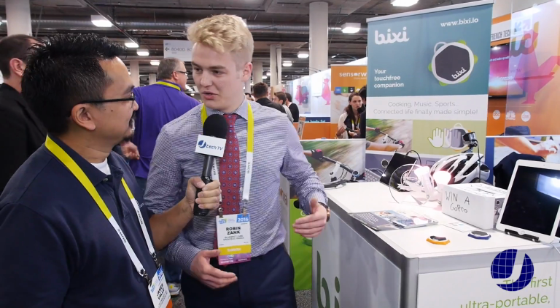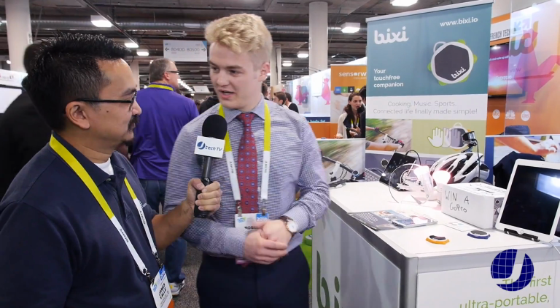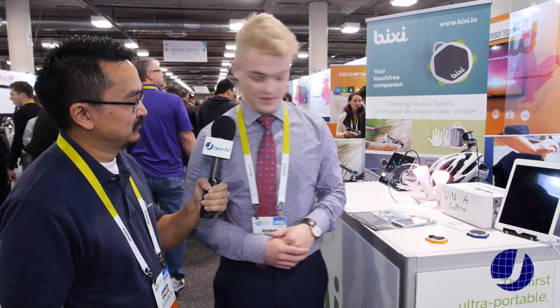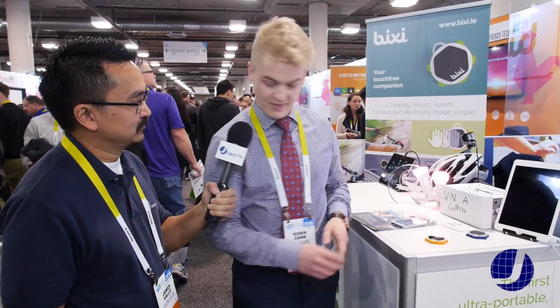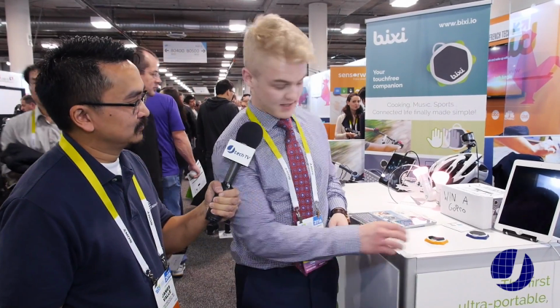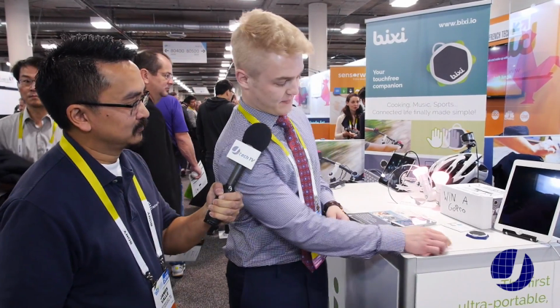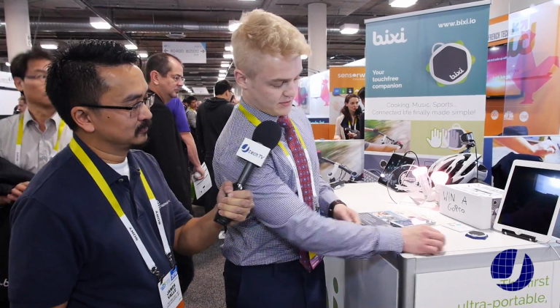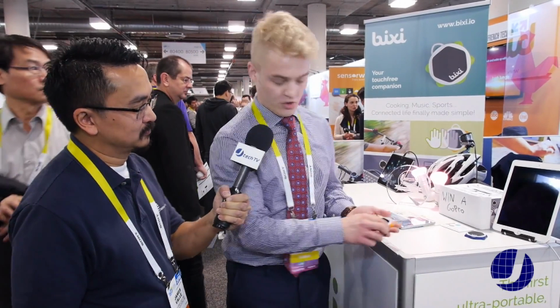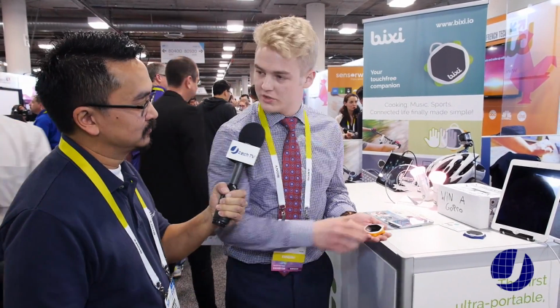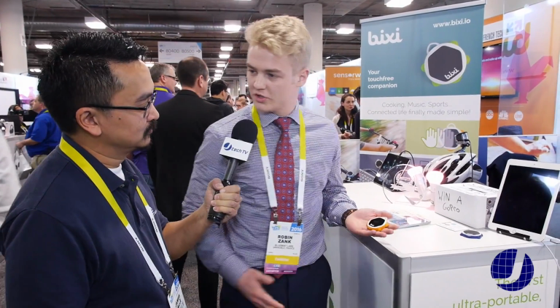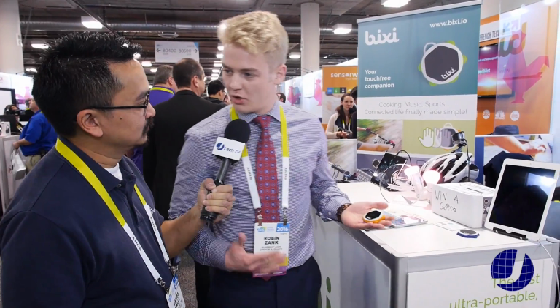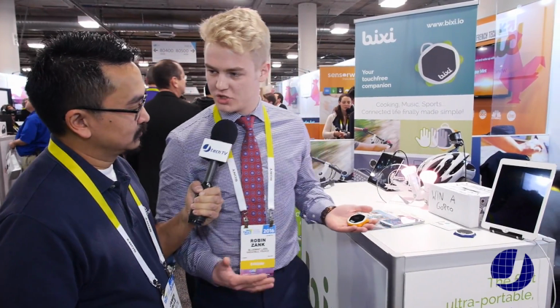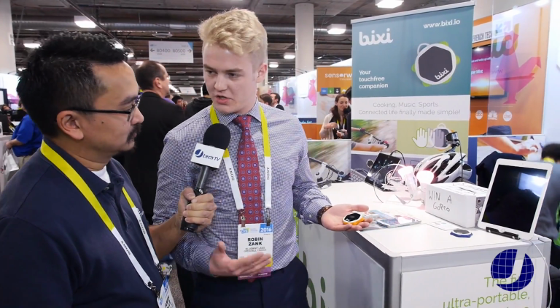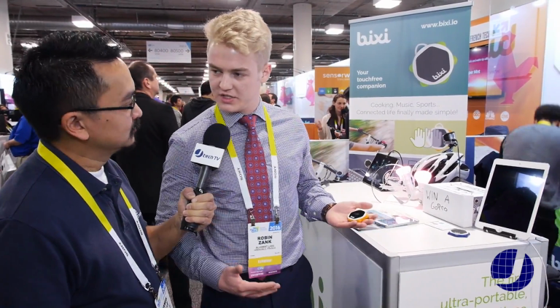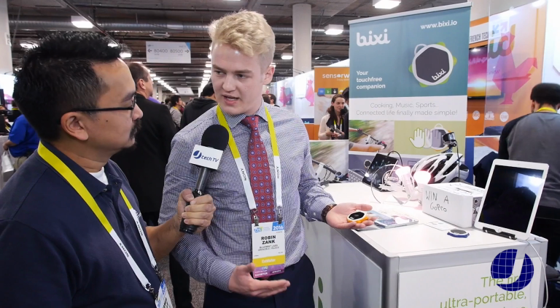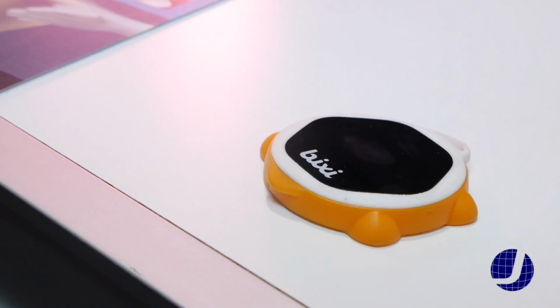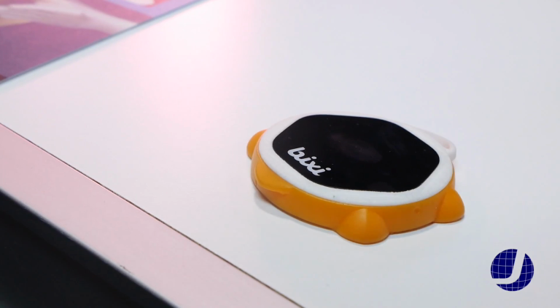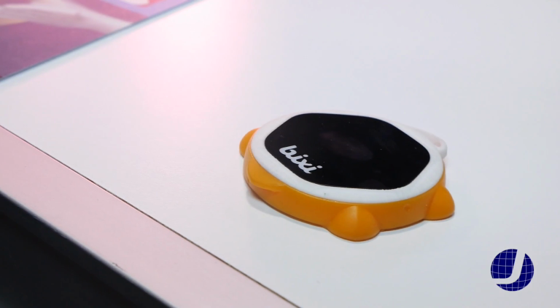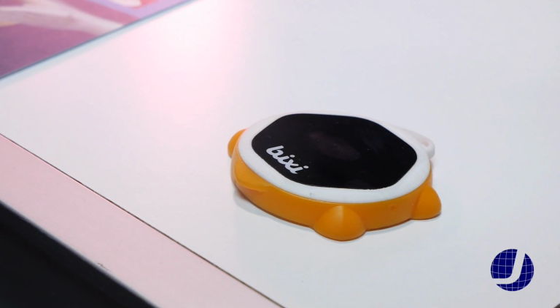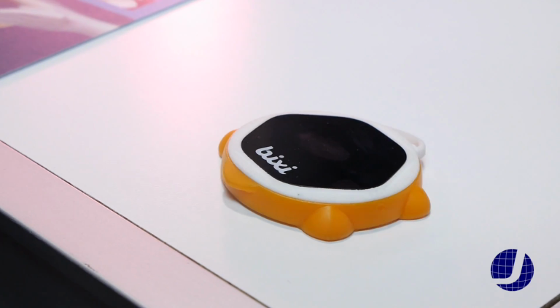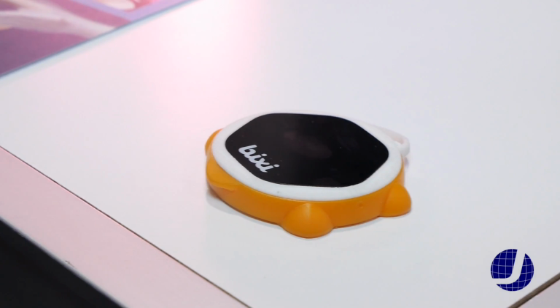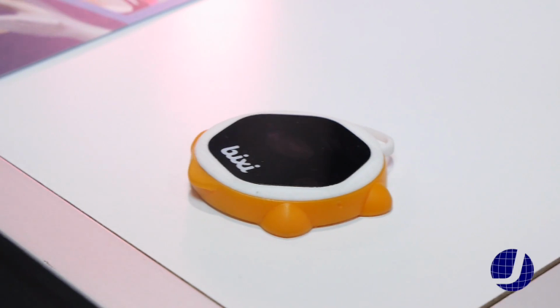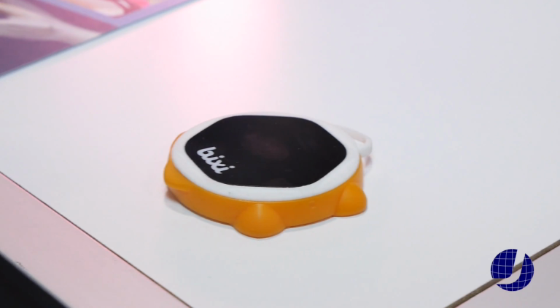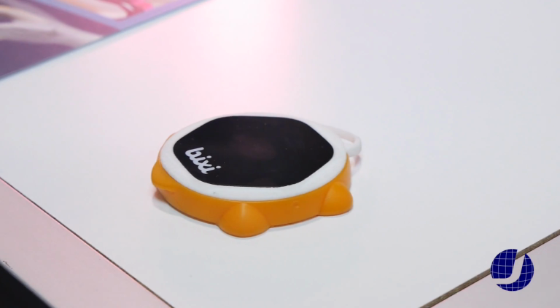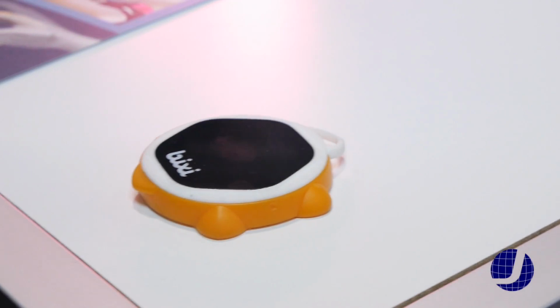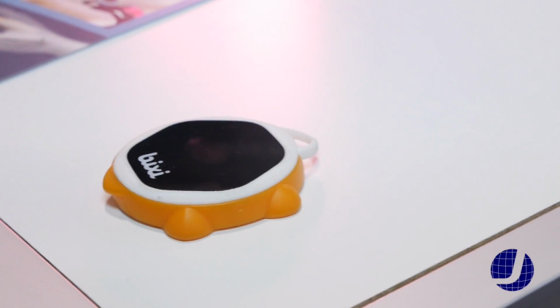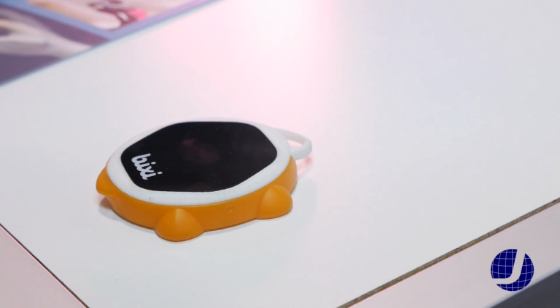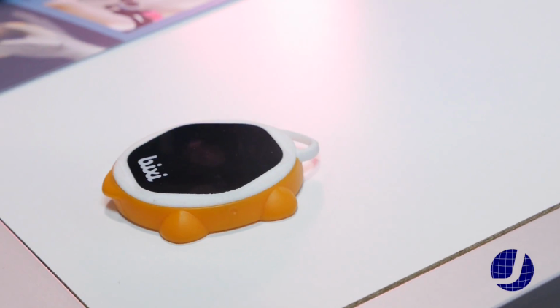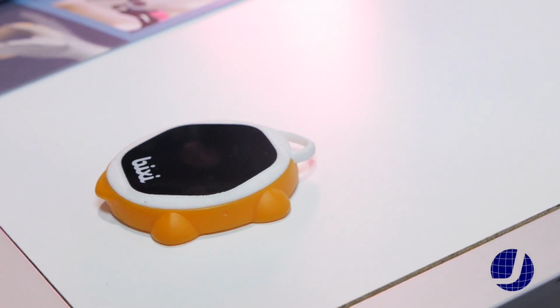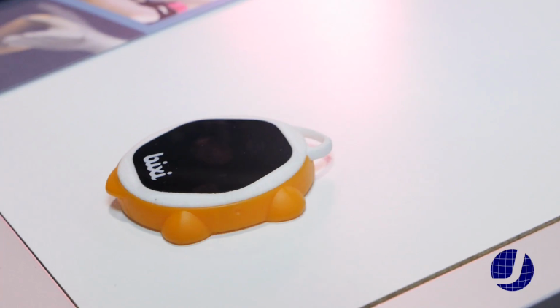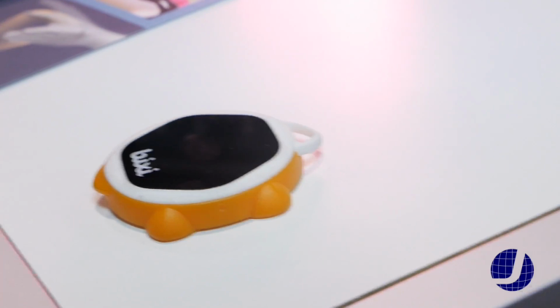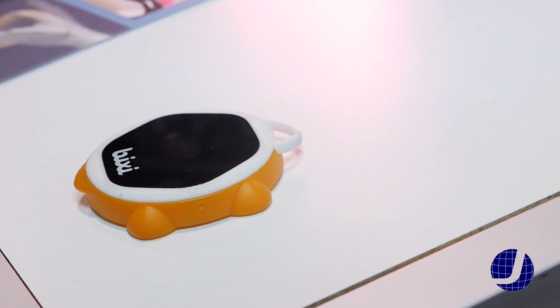What we got here is Bixie — the world's first portable gesture recognition device that allows you to control any of your smart devices that are Bluetooth or Wi-Fi compatible without actually touching them.